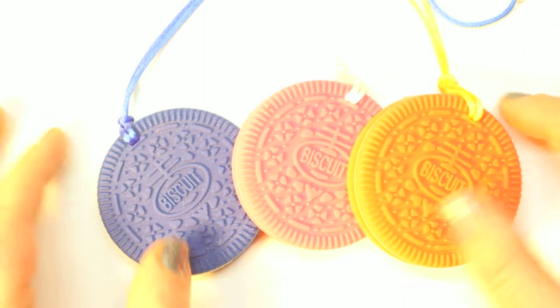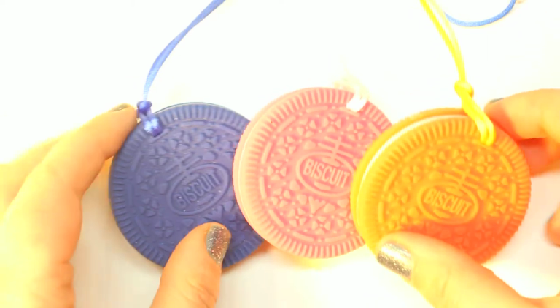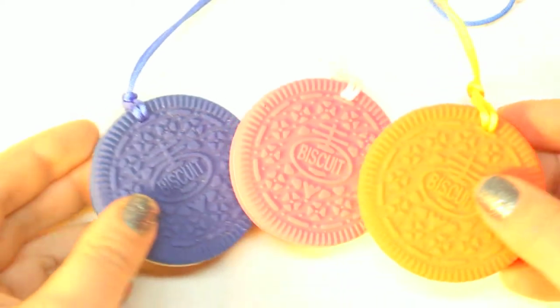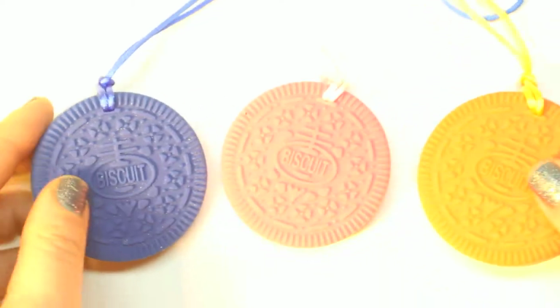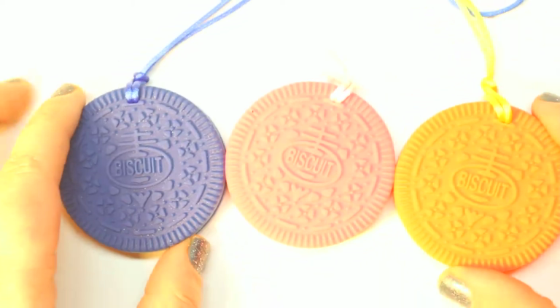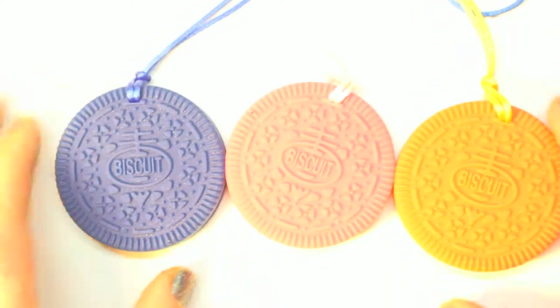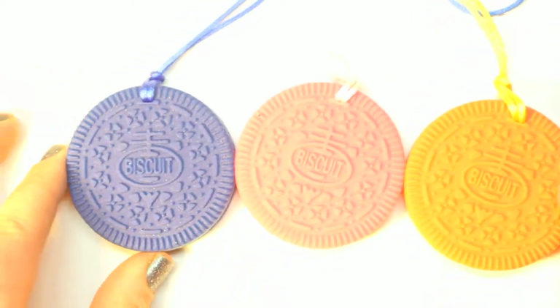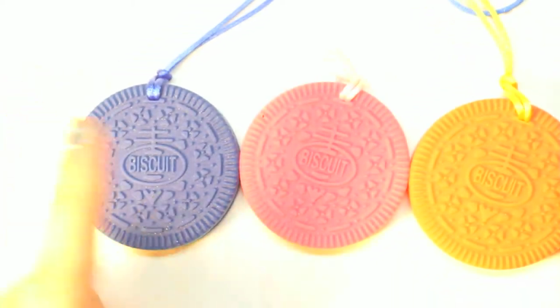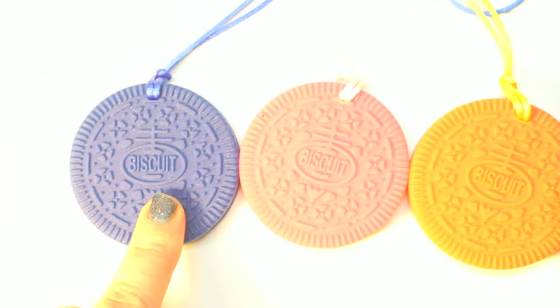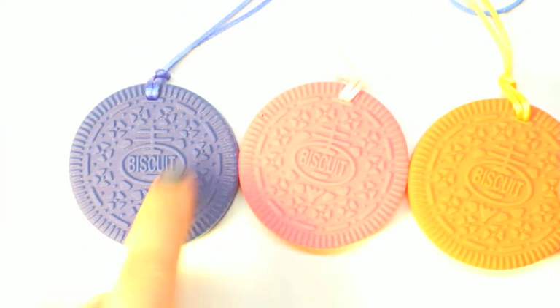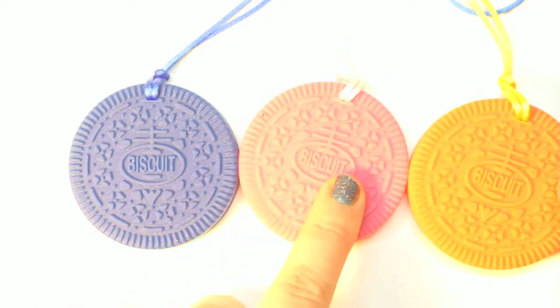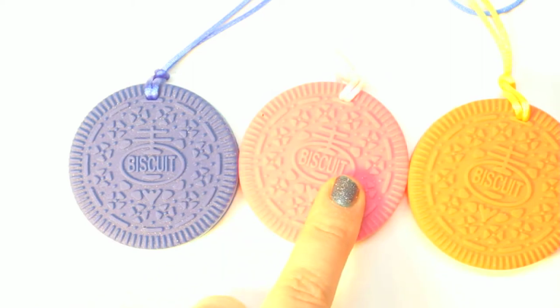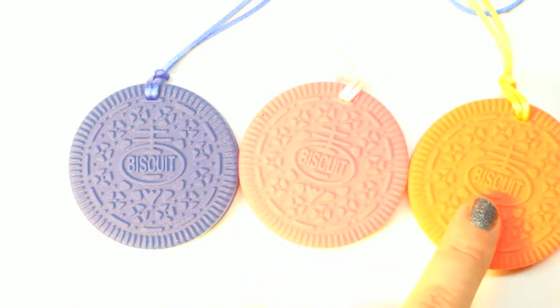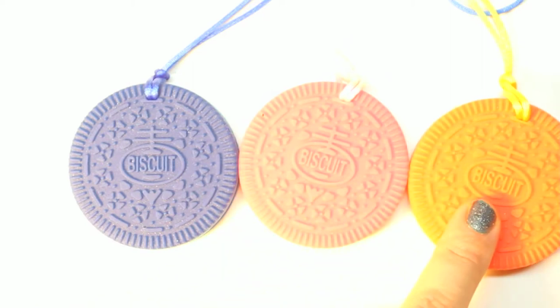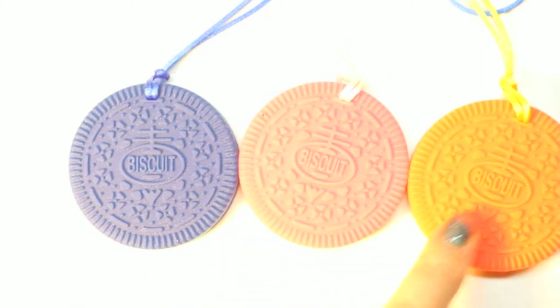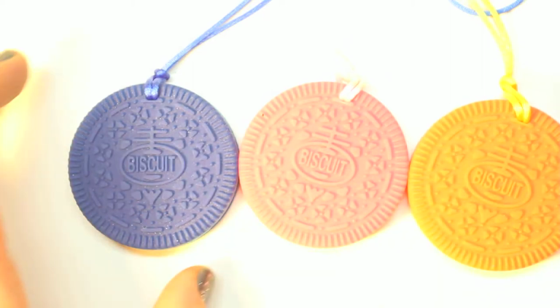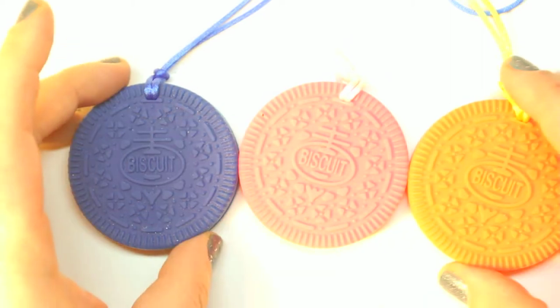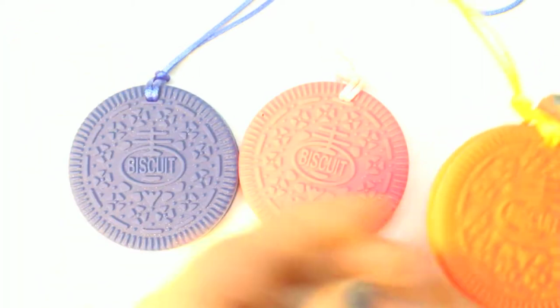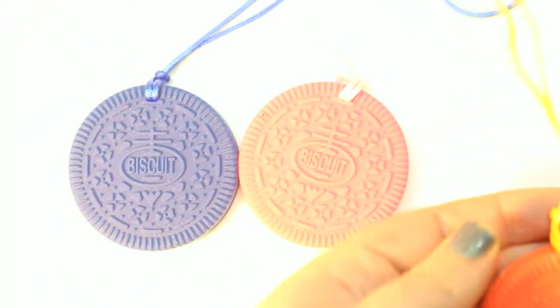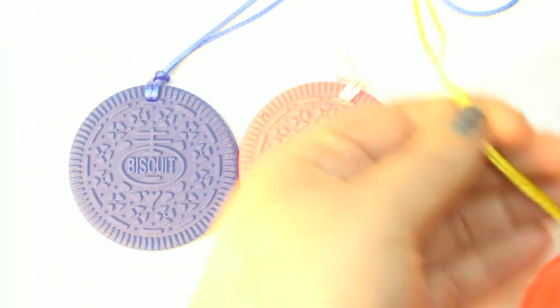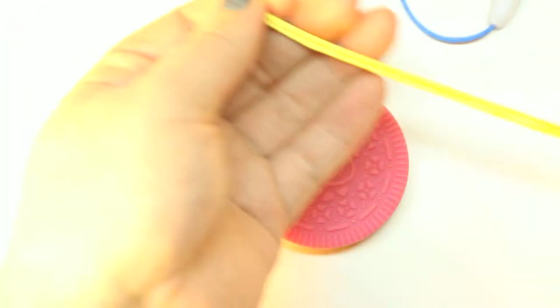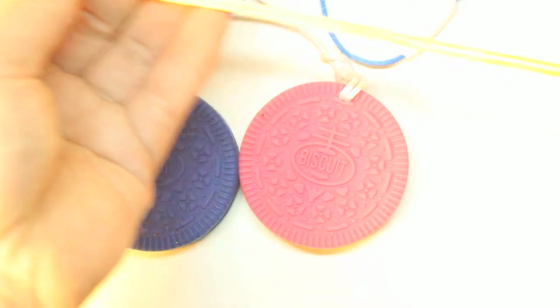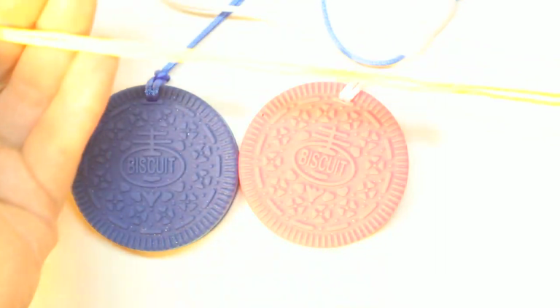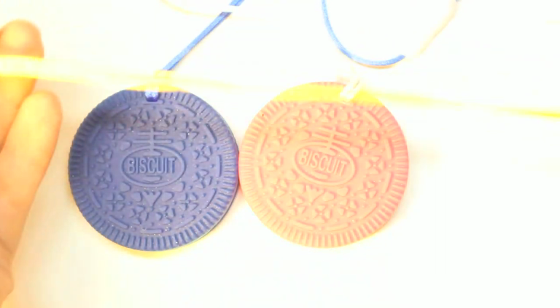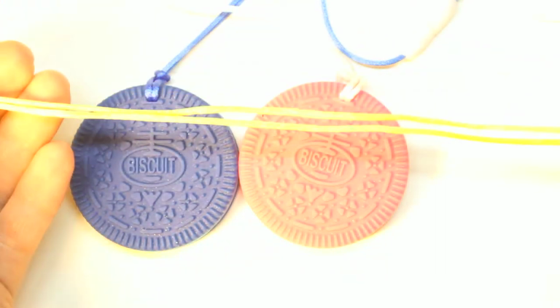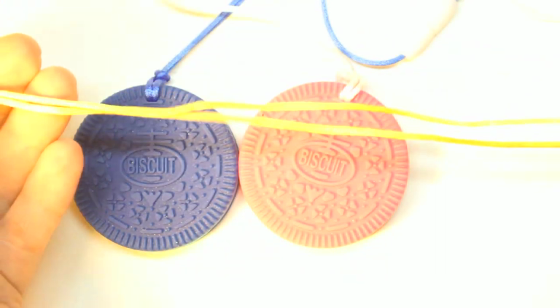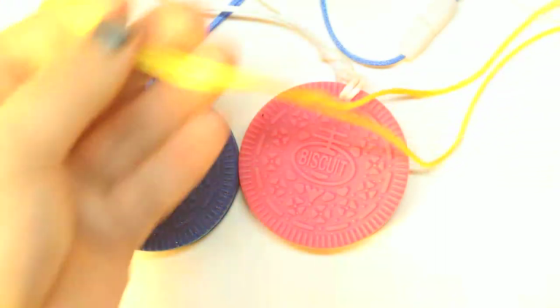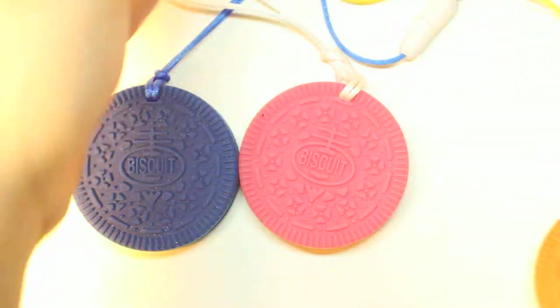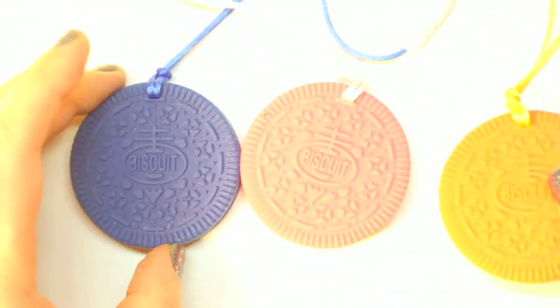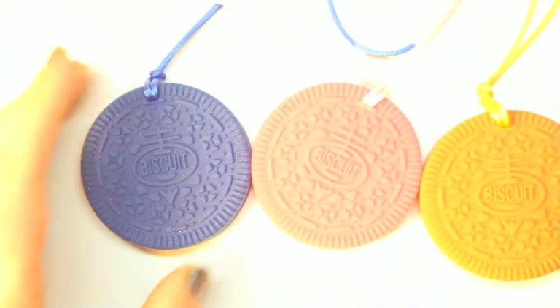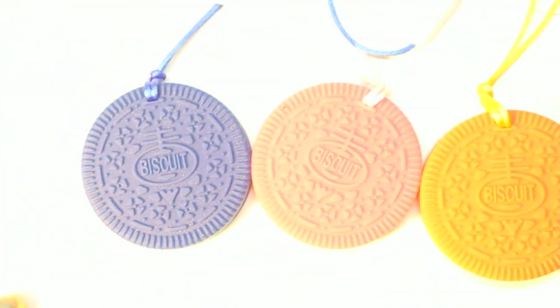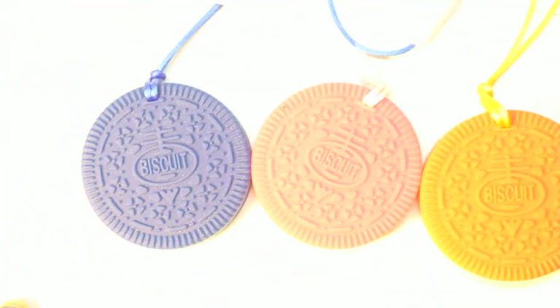First thing I'm going to point out is that they're all three different colors — there's blue, pink, and orange. They each come with a different color necklace attached, so you can really mix and match your outfits.